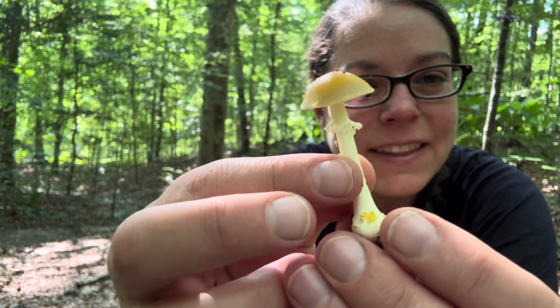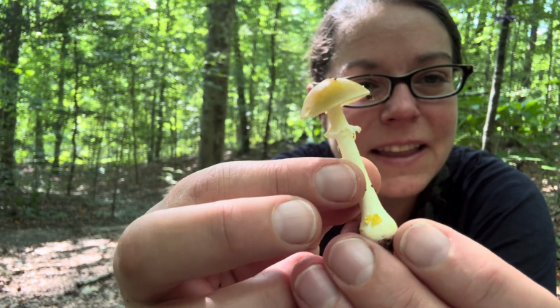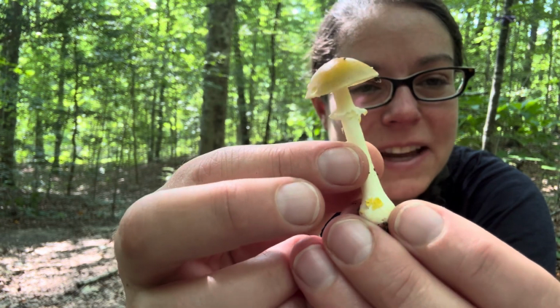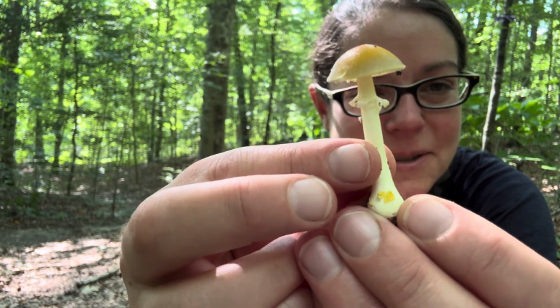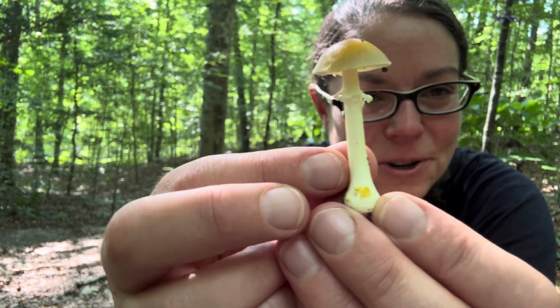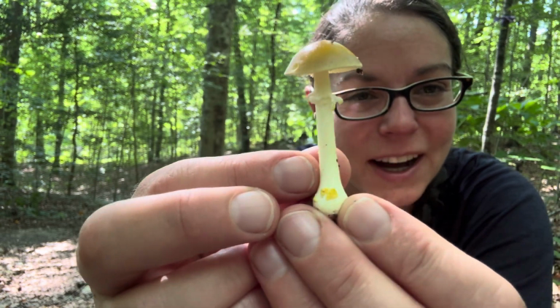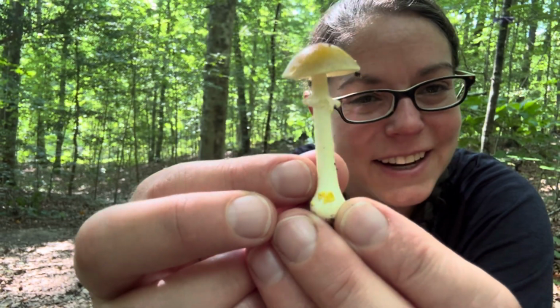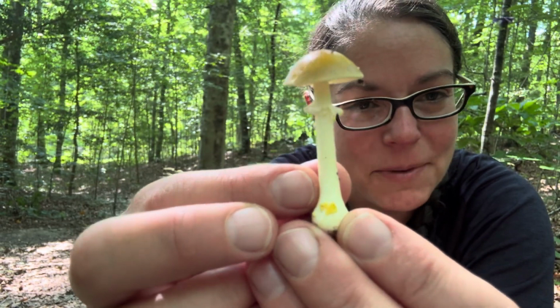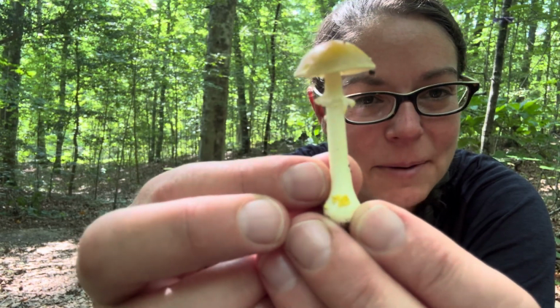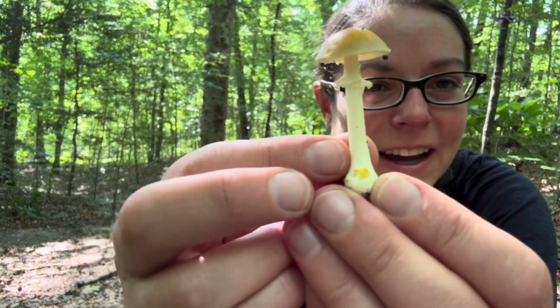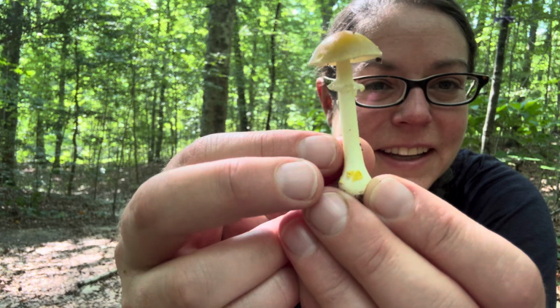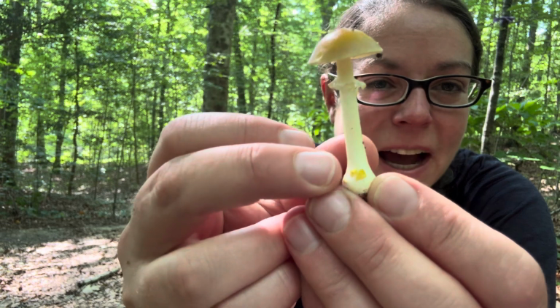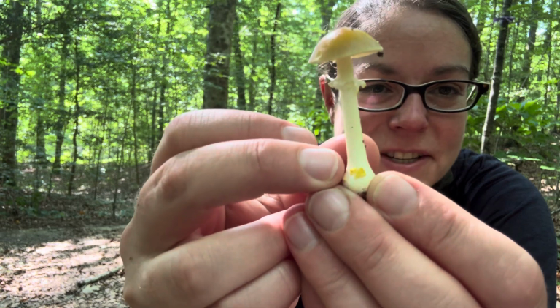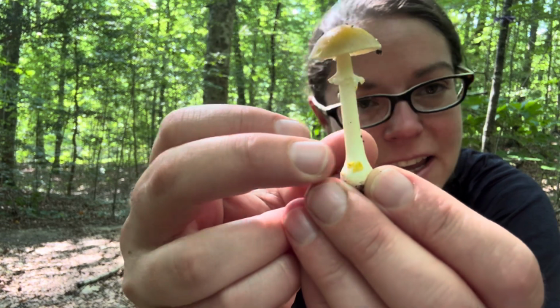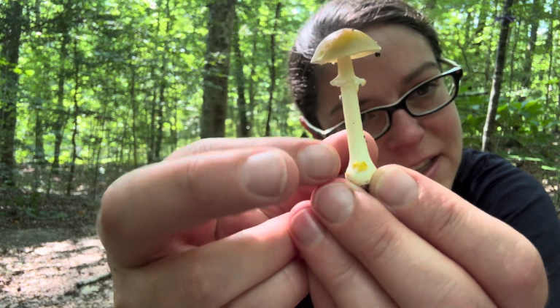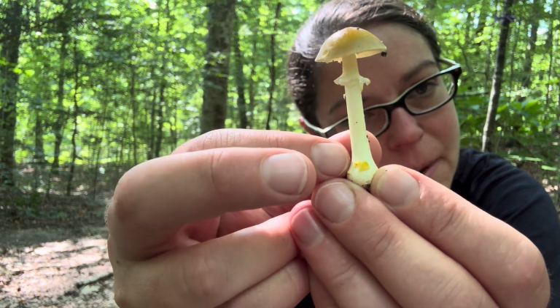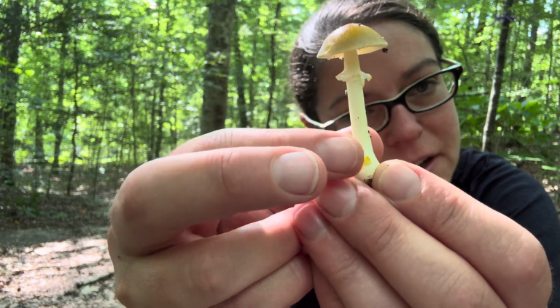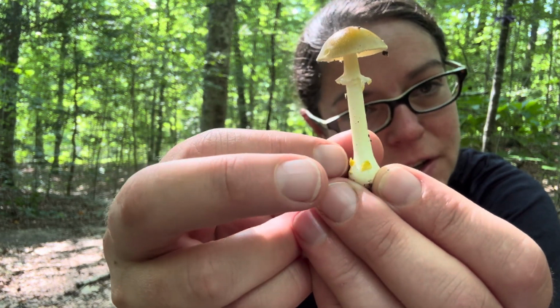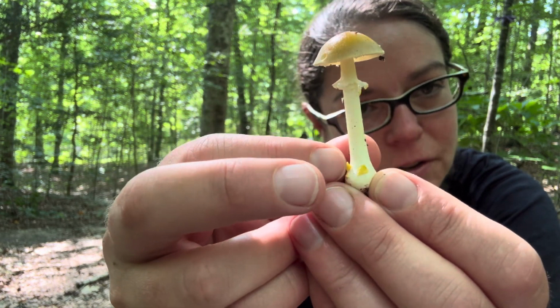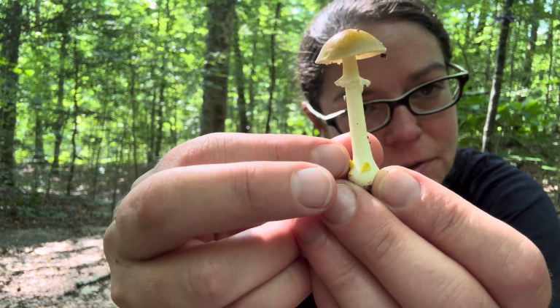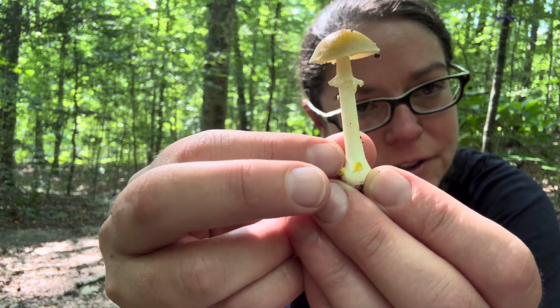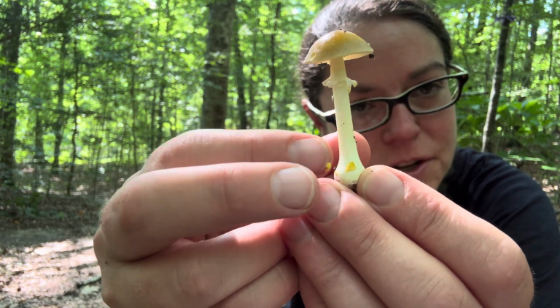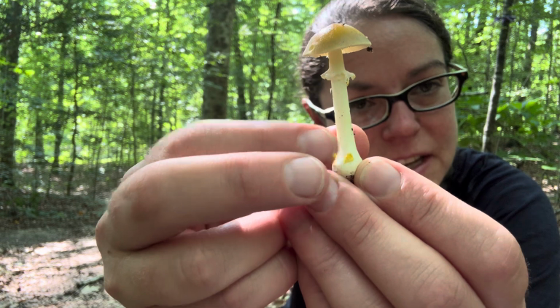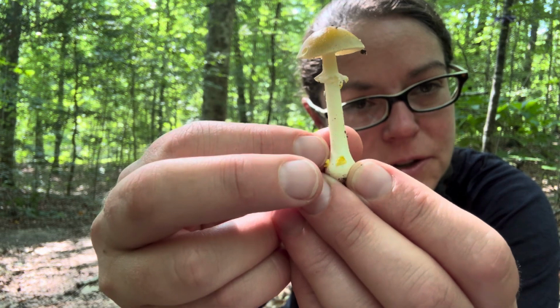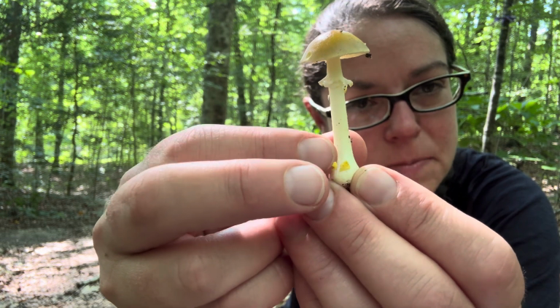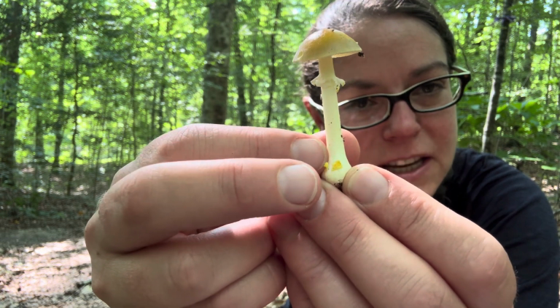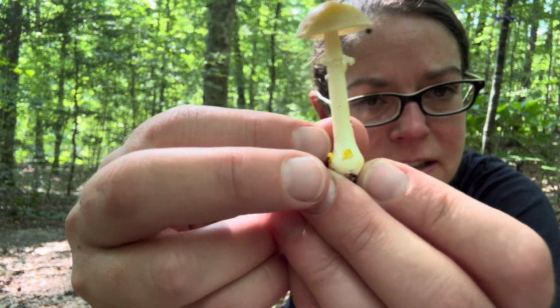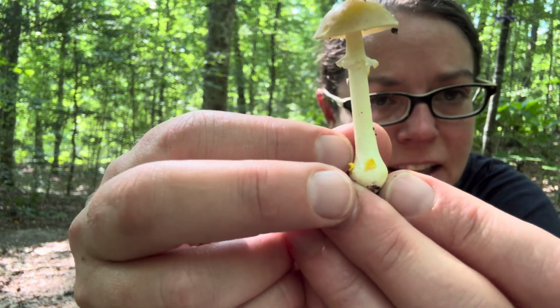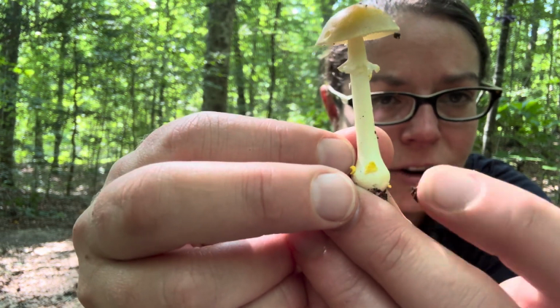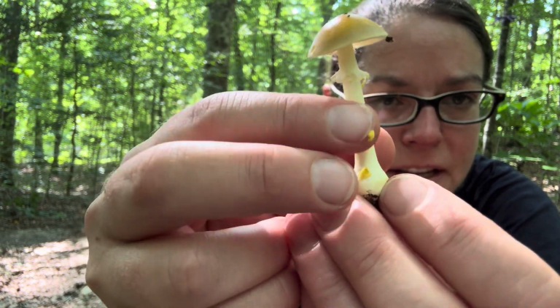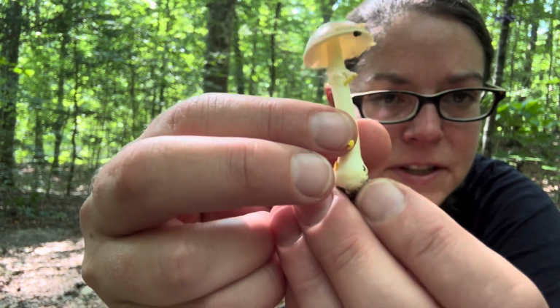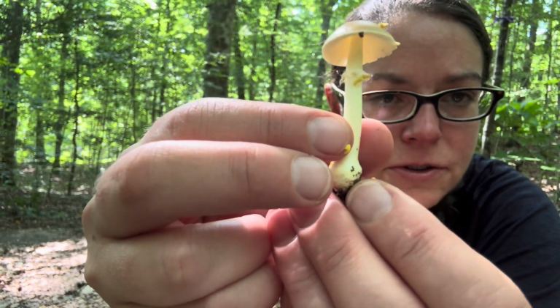The thing that makes this mushroom get its common name, yellow patches, is this remnant of what's called universal veil tissue that sticks to especially the slightly enlarged base of this mushroom.